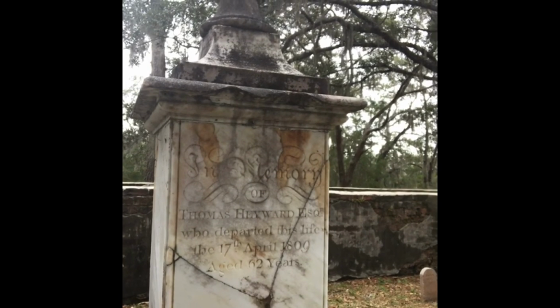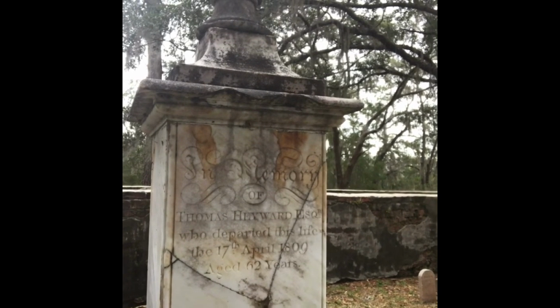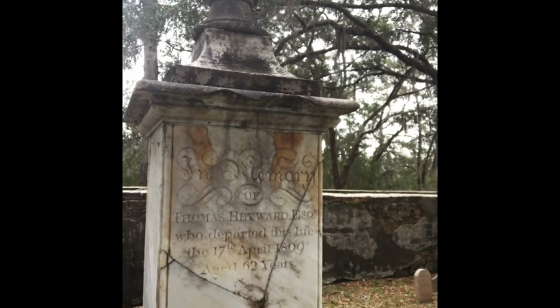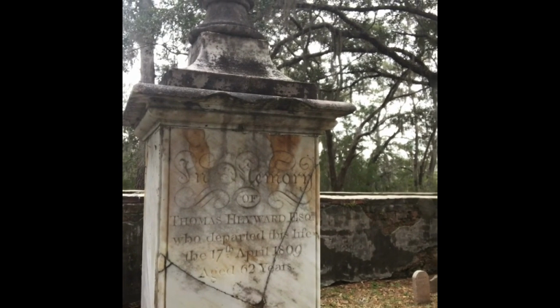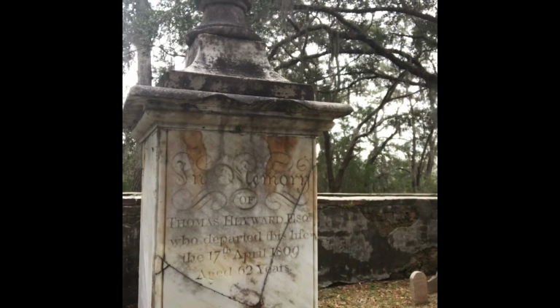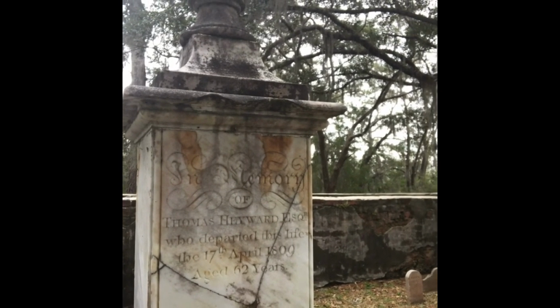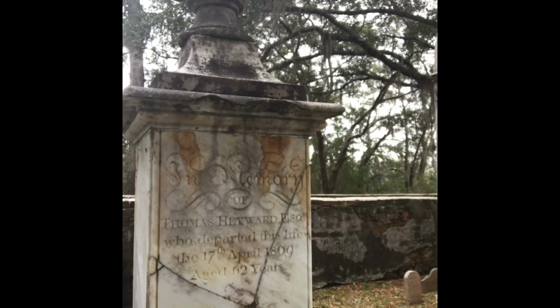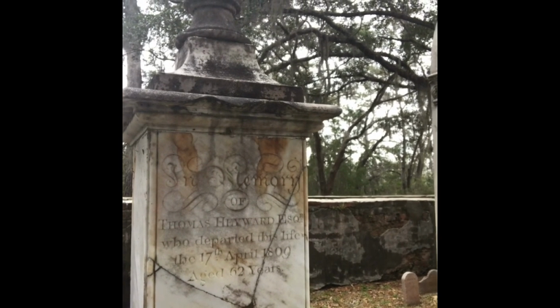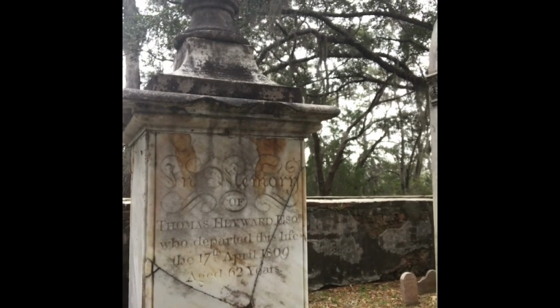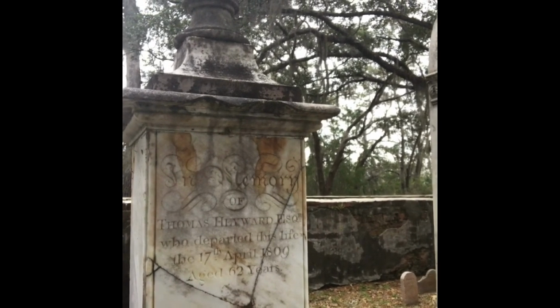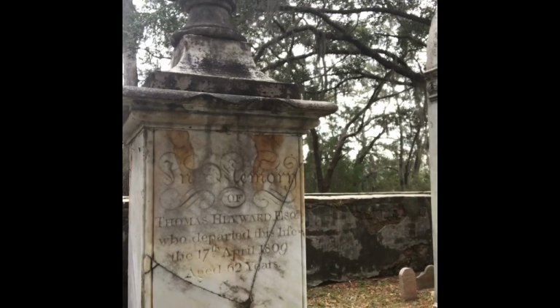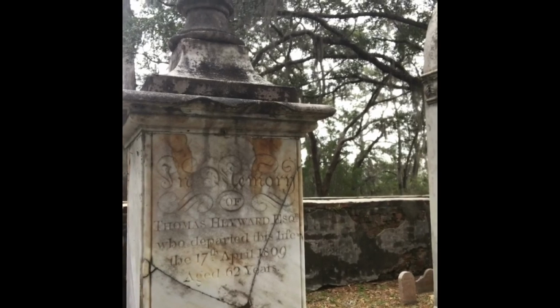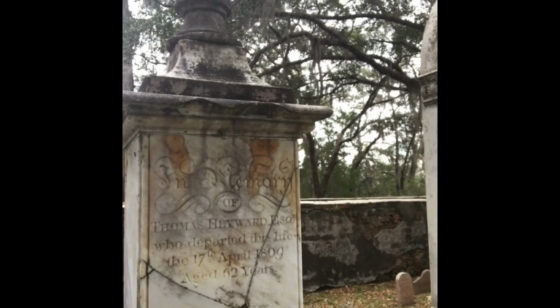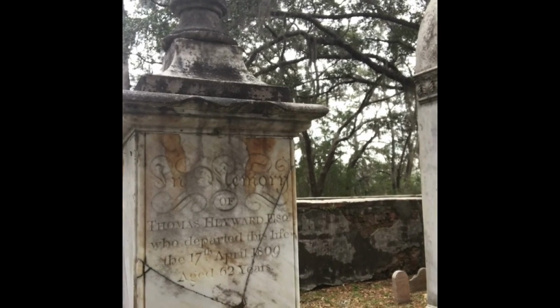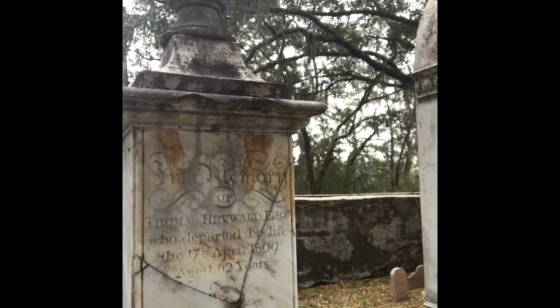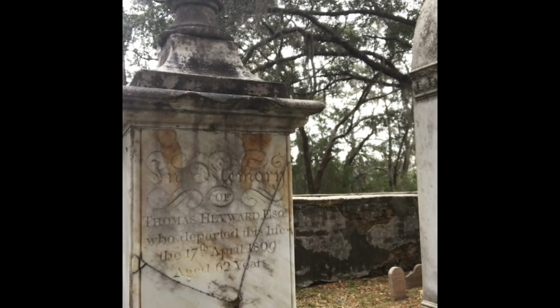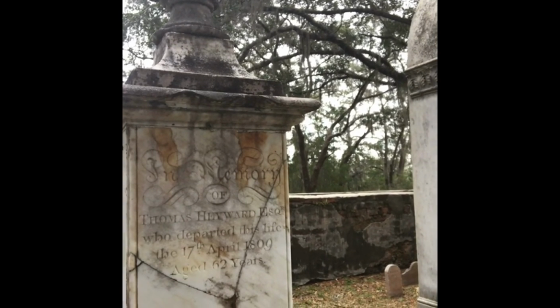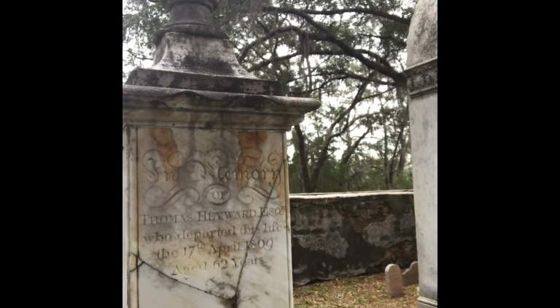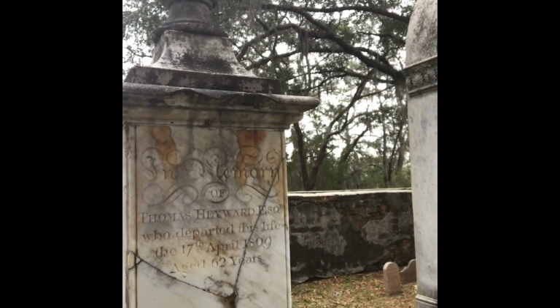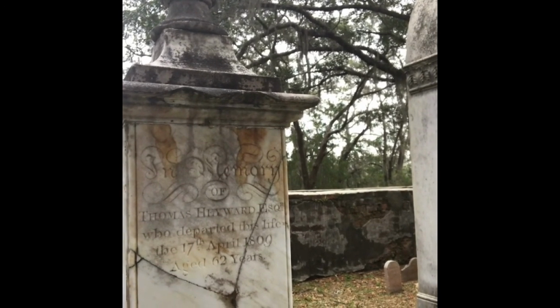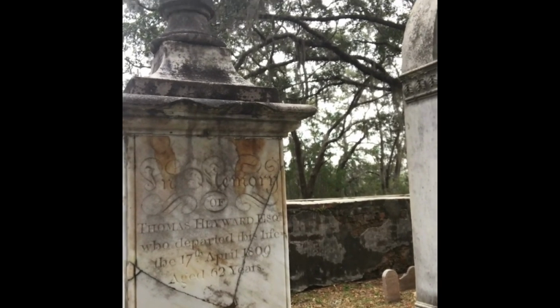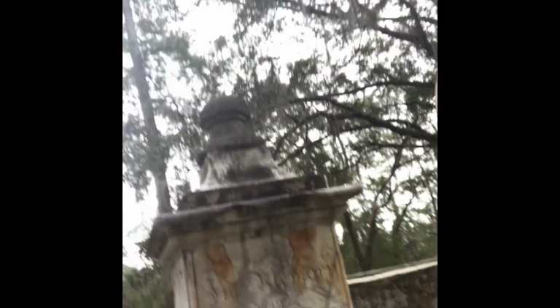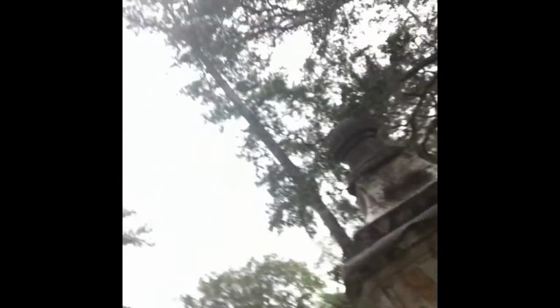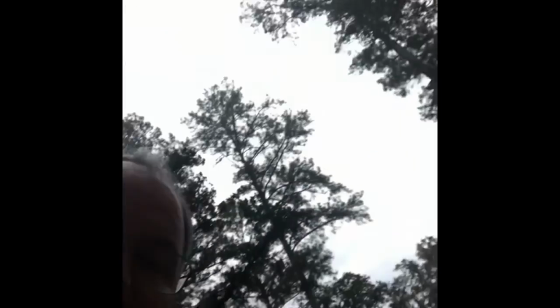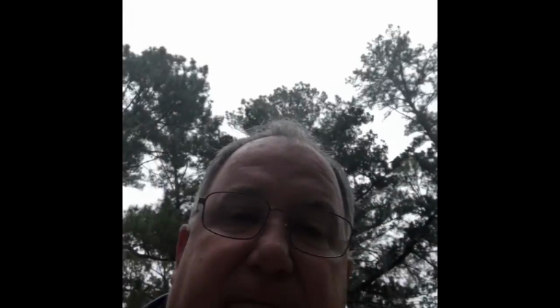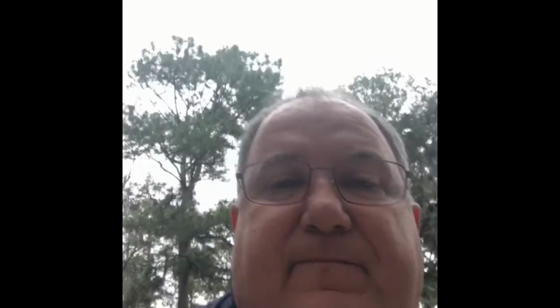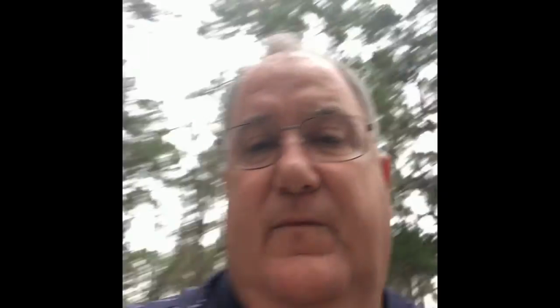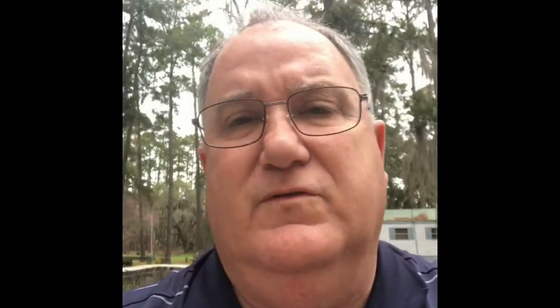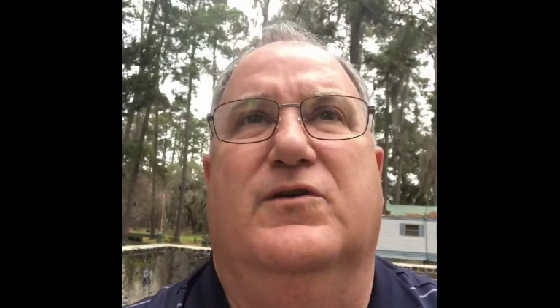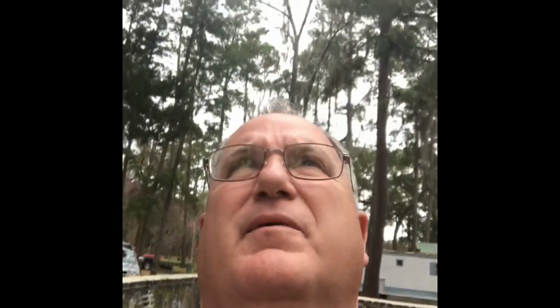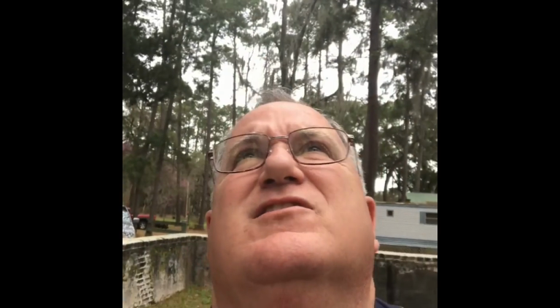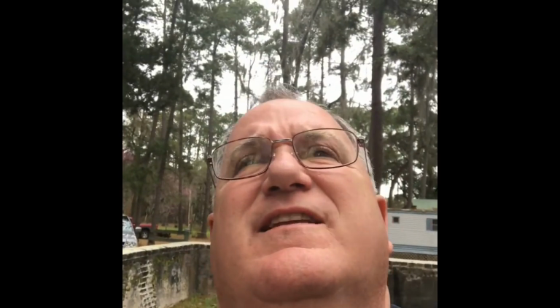Thomas Hayward Esquire — in memory of — who departed this life the 17th of April, 1809, age 62. Interesting. So you have to pay attention to detail.